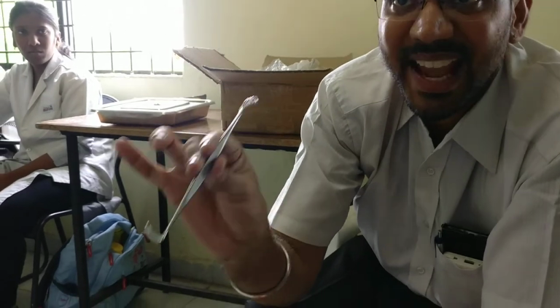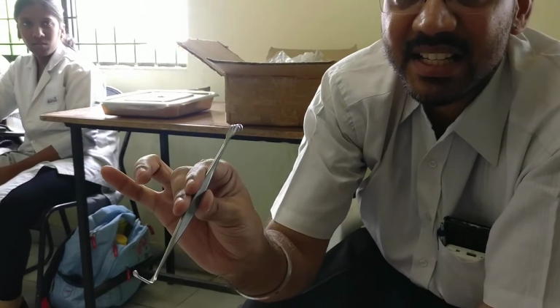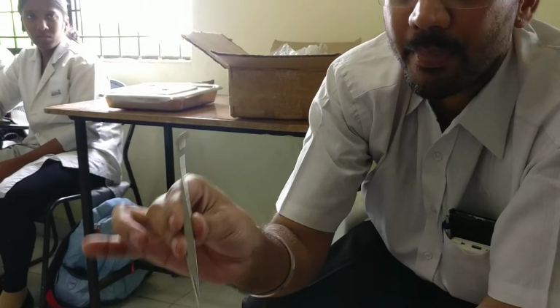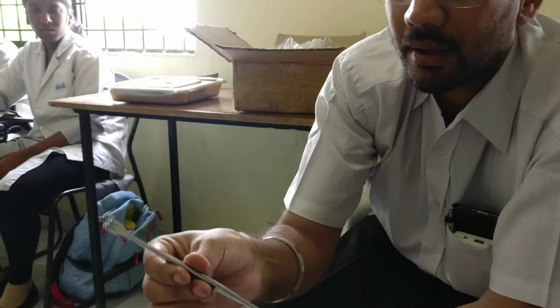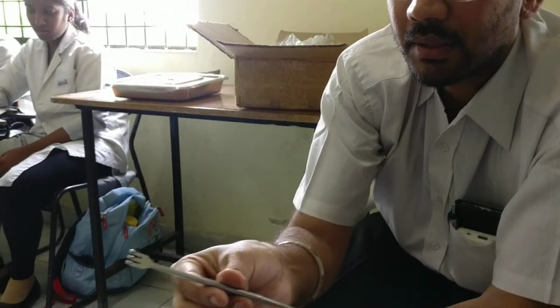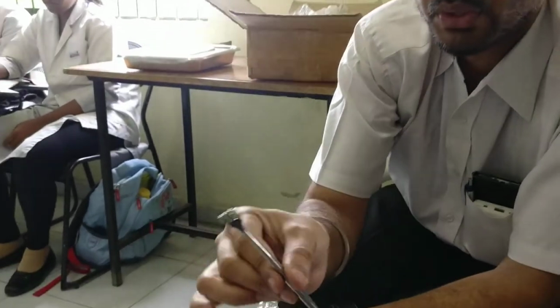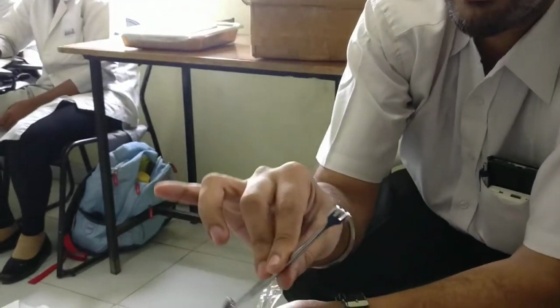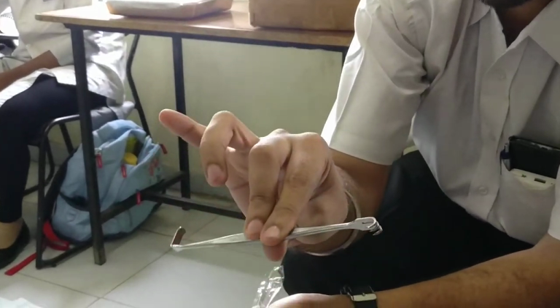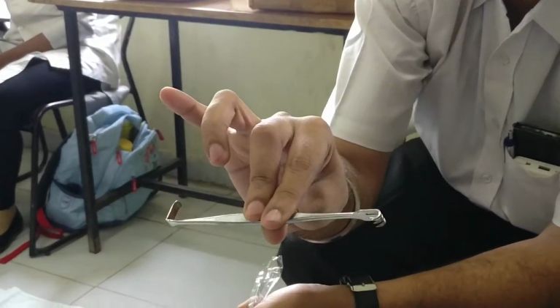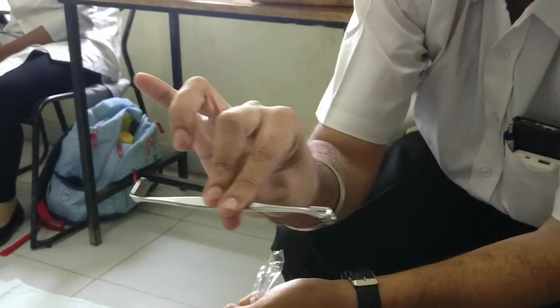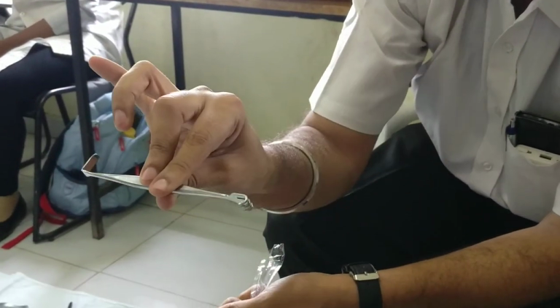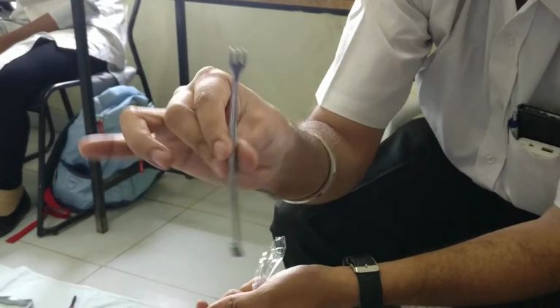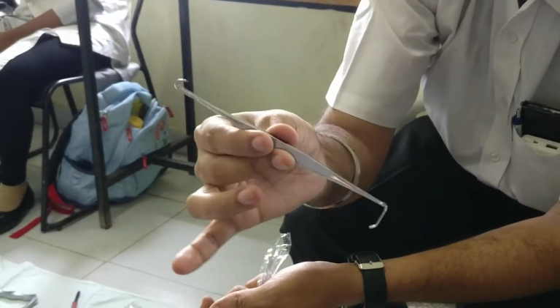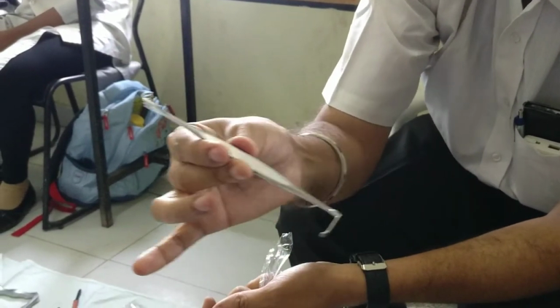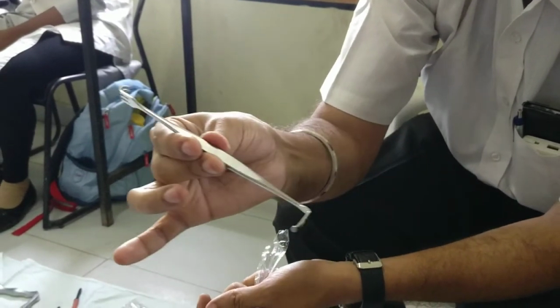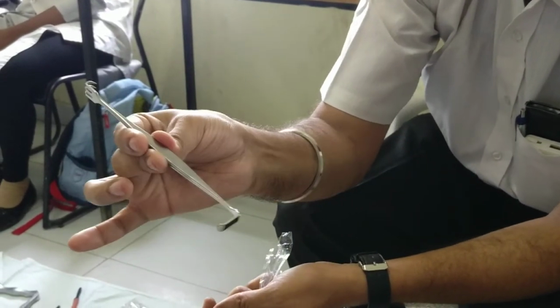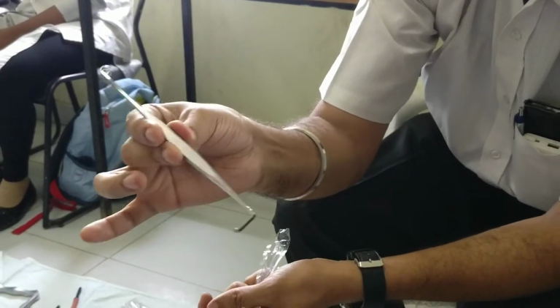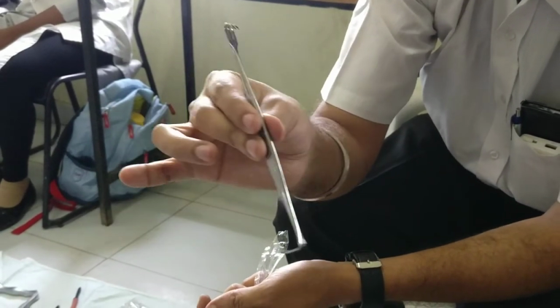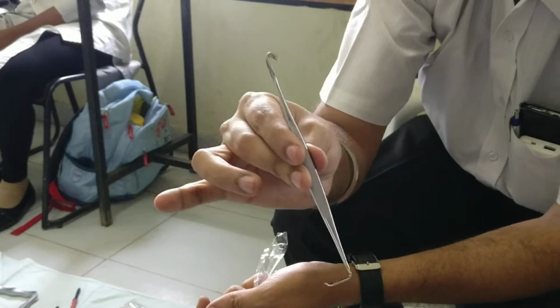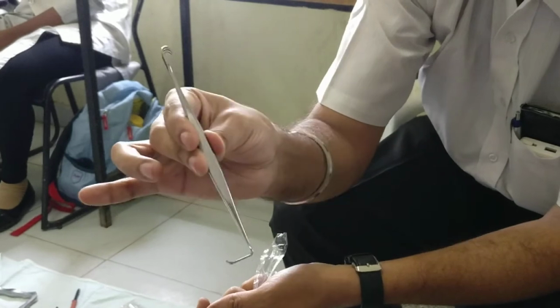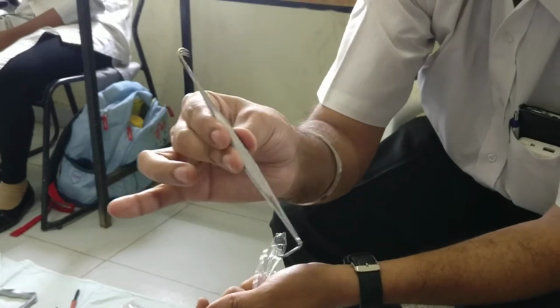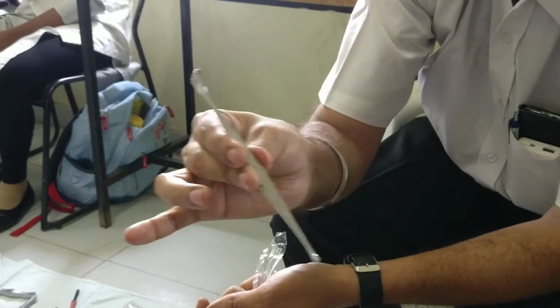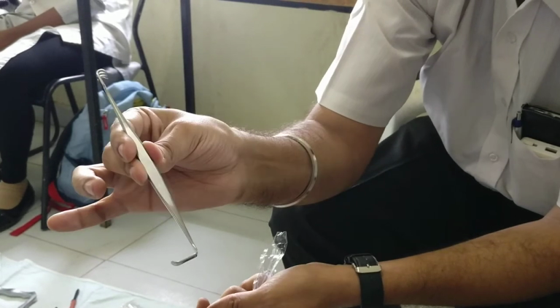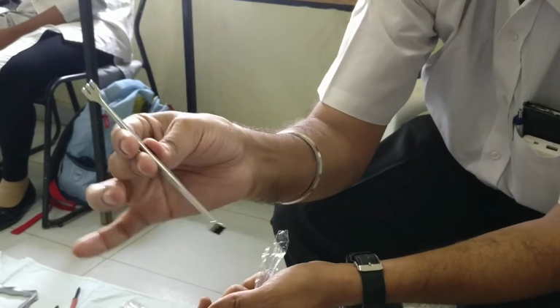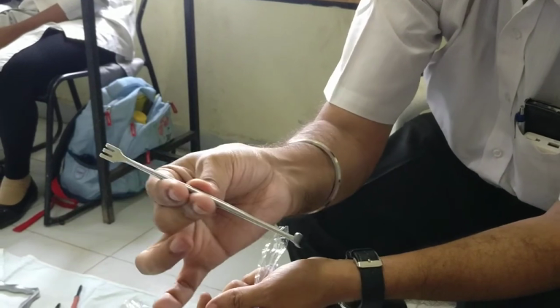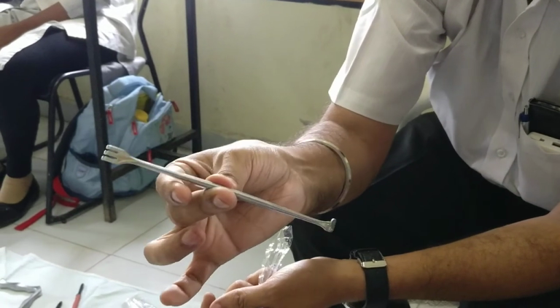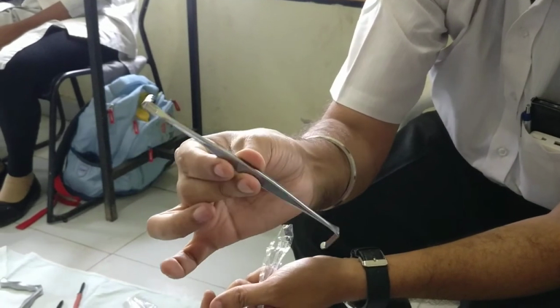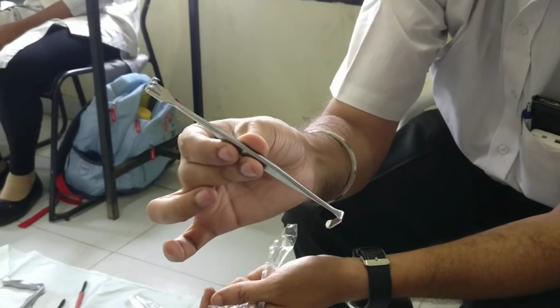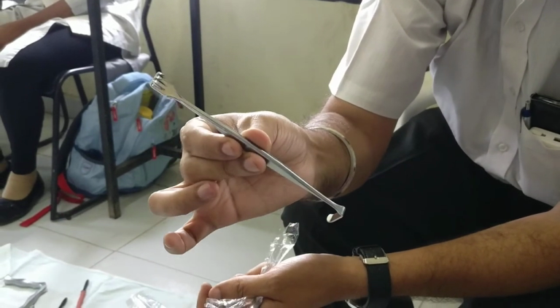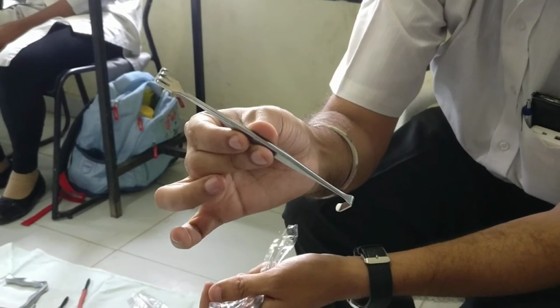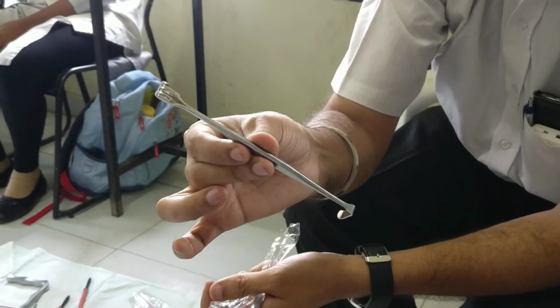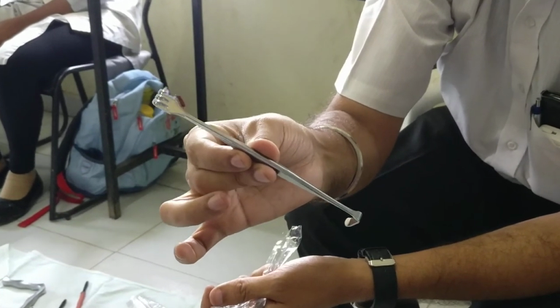Cat's Paw. So helpful for retracting the periosteum, retracting the skin and other subcutaneous tissues. Called as Cat's Paw.